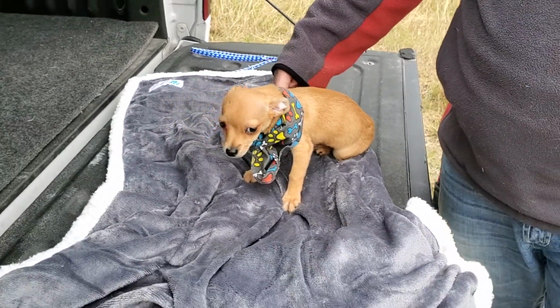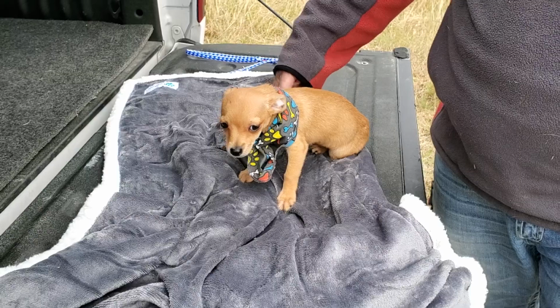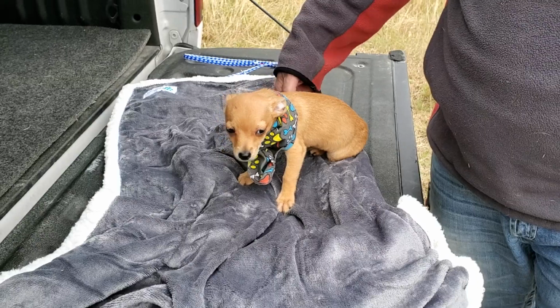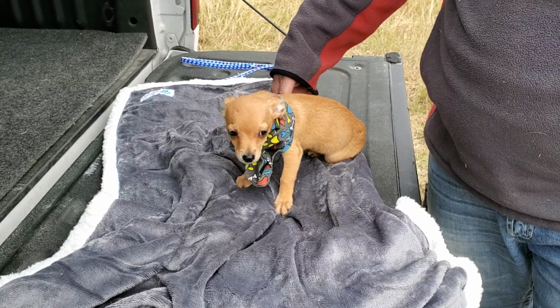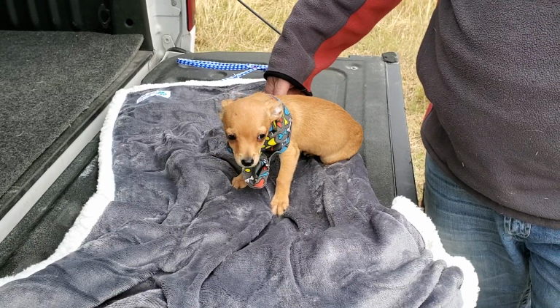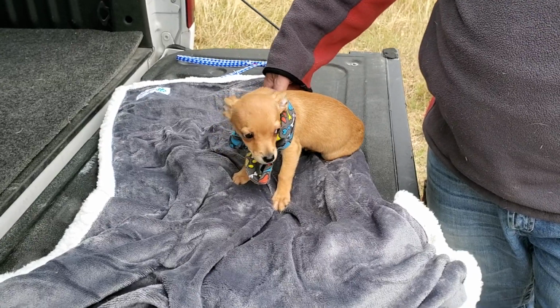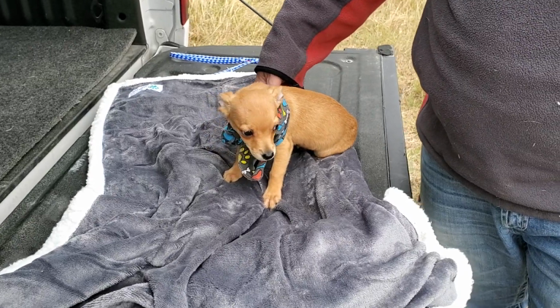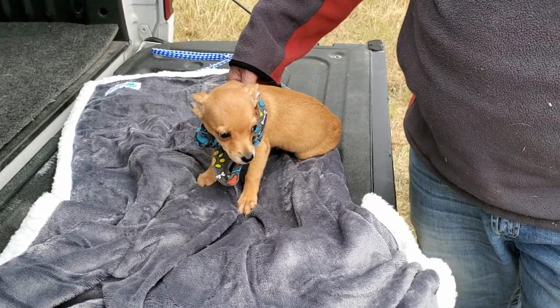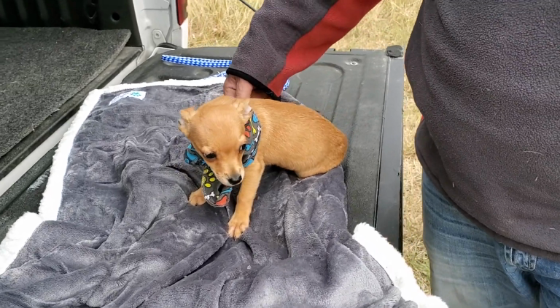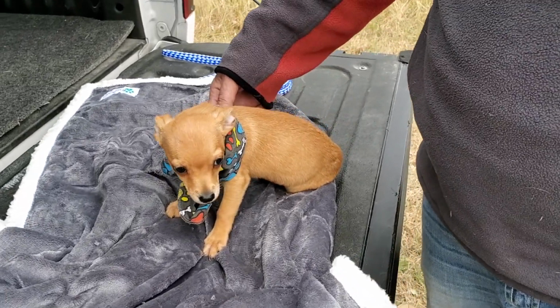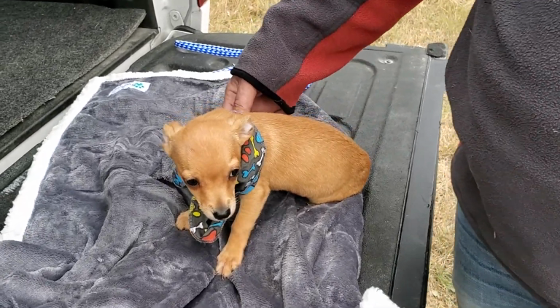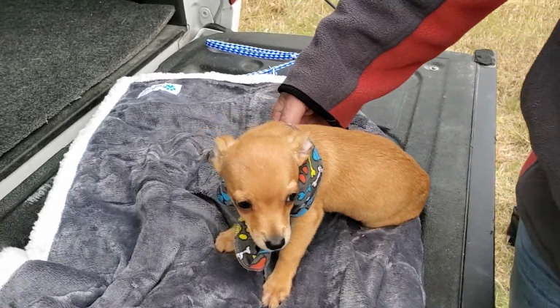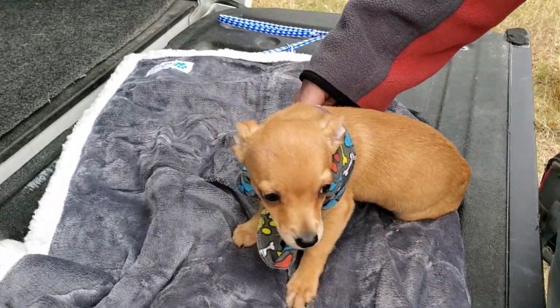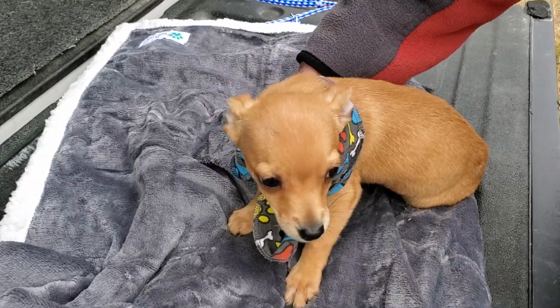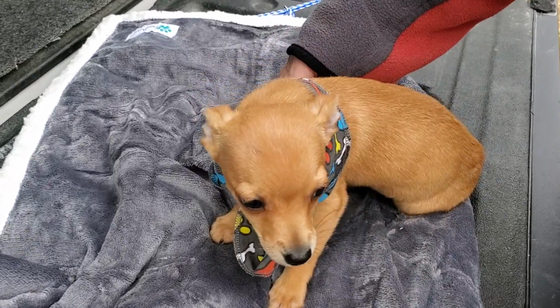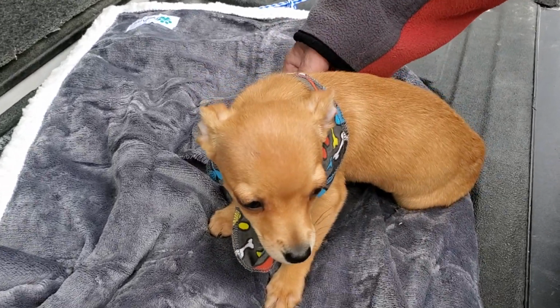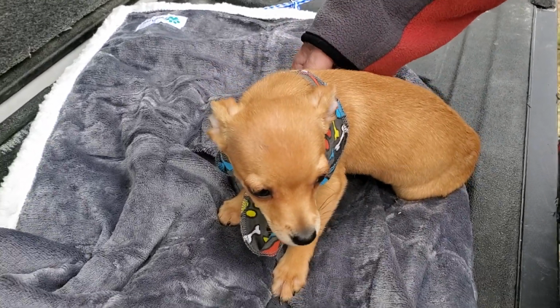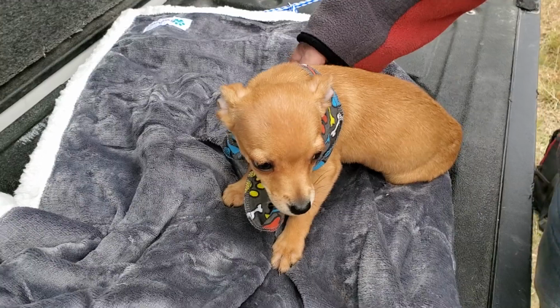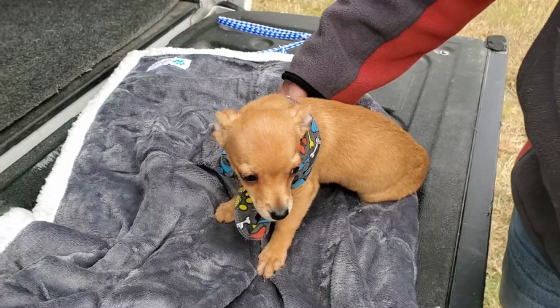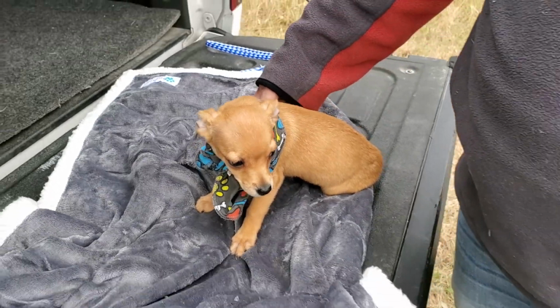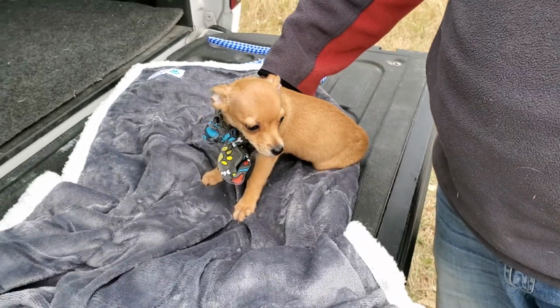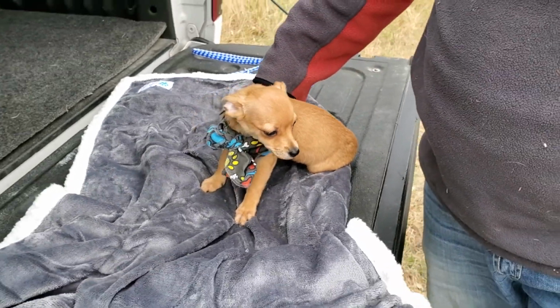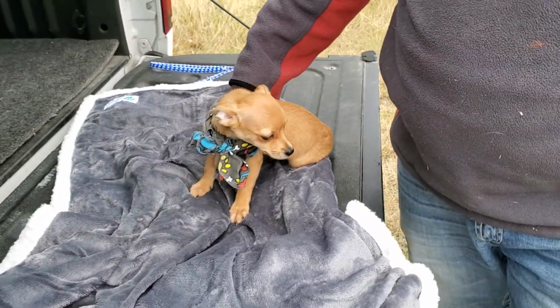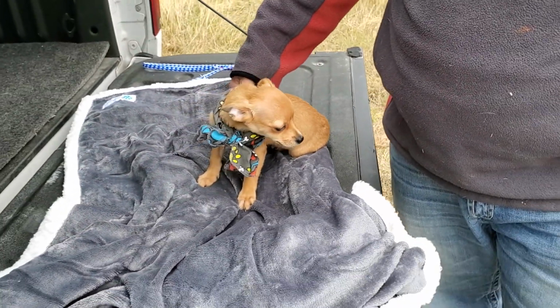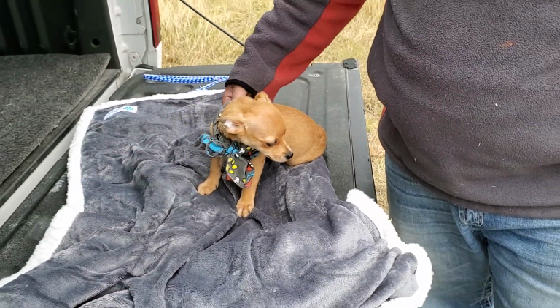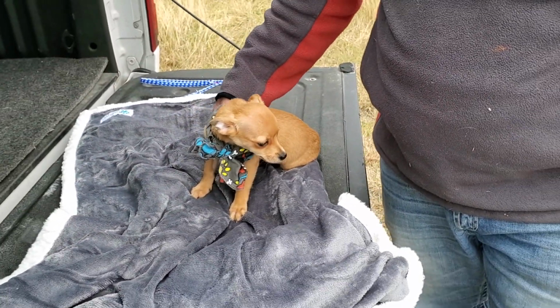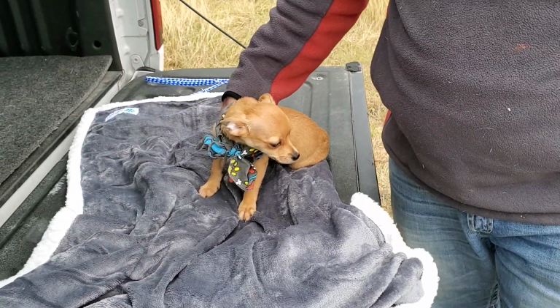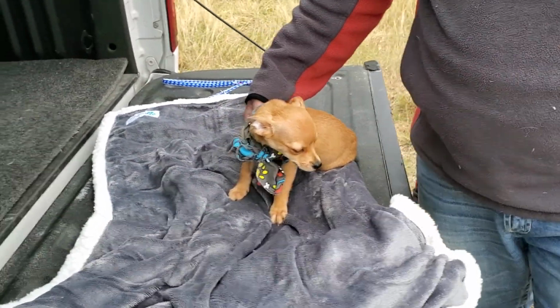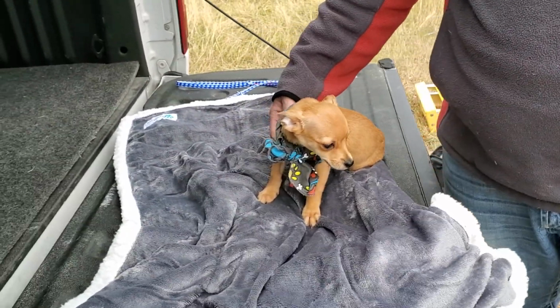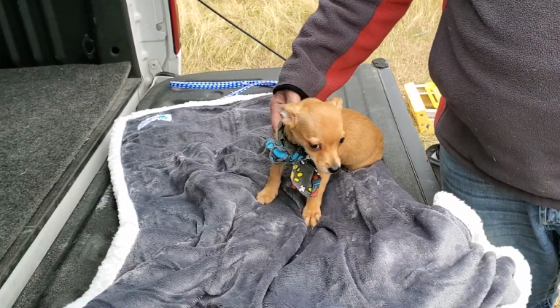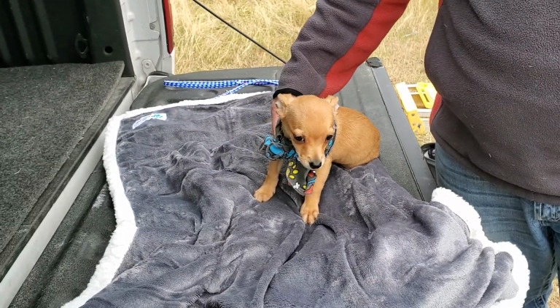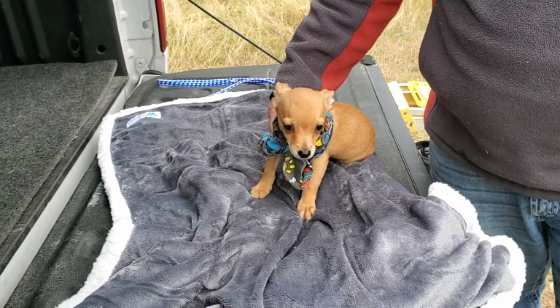Ander is small, probably three pounds or something like that. He's going to be a small dog full grown. People that like the Chihuahua breed will be perfect for him — a lap companion.